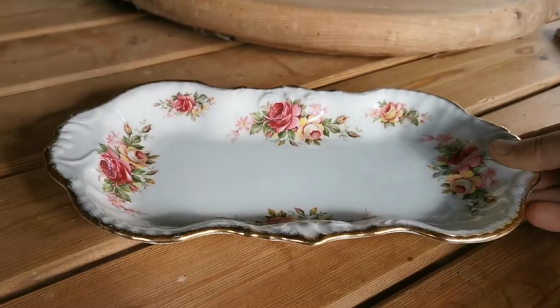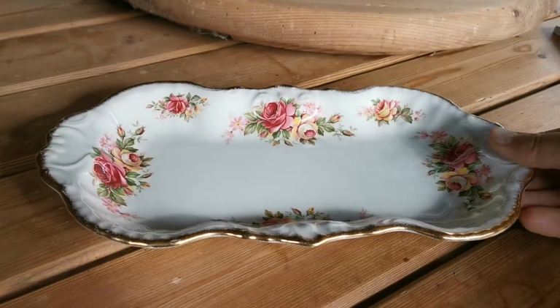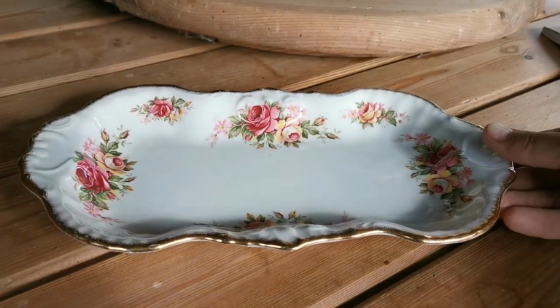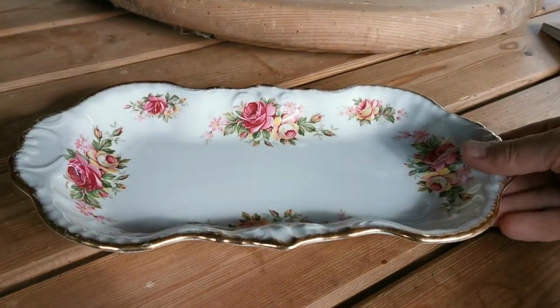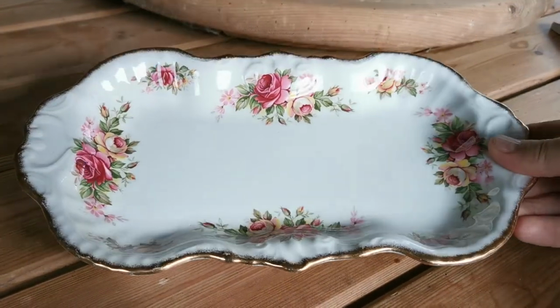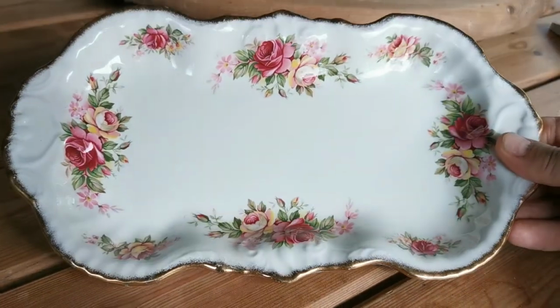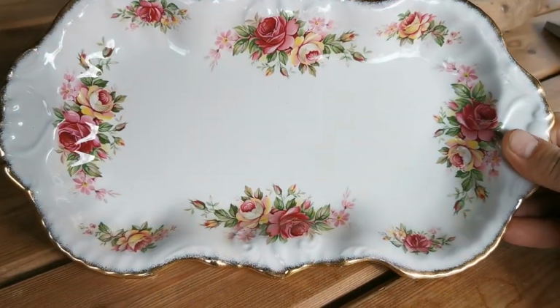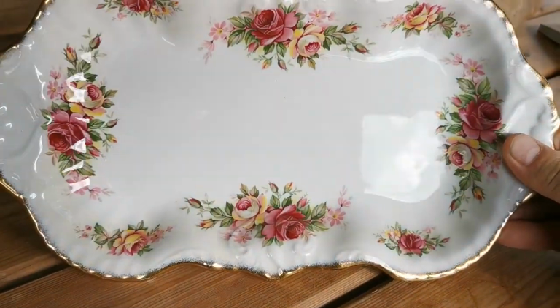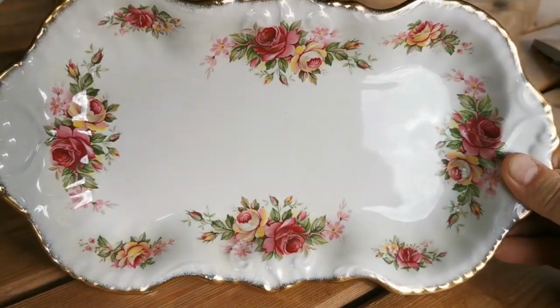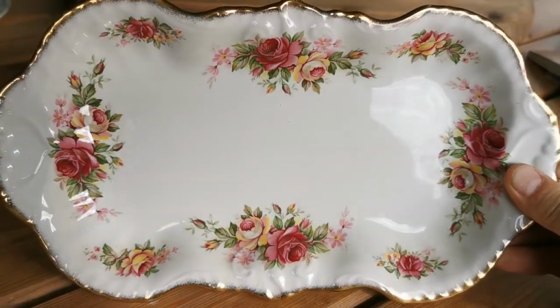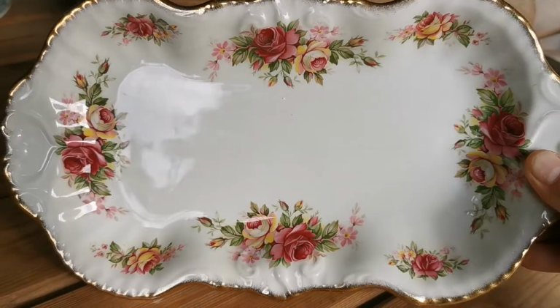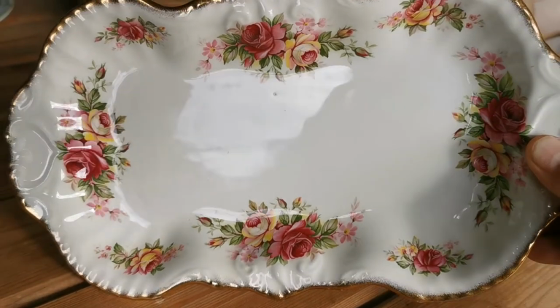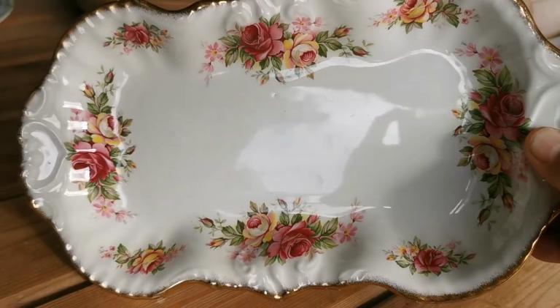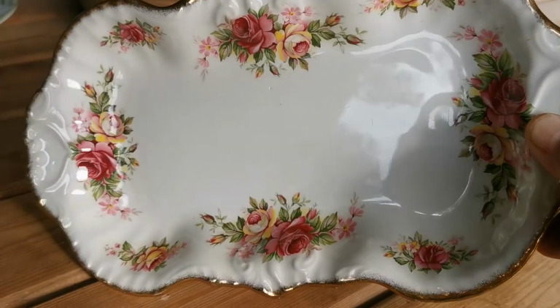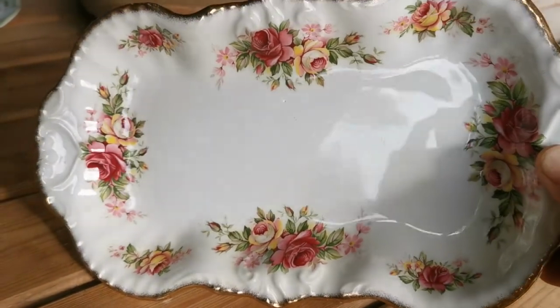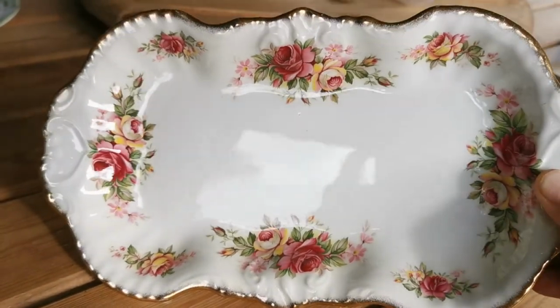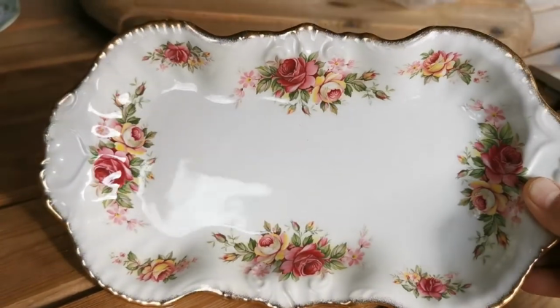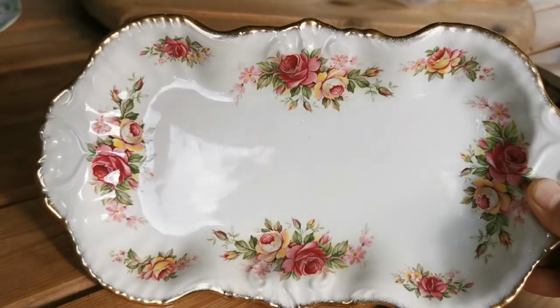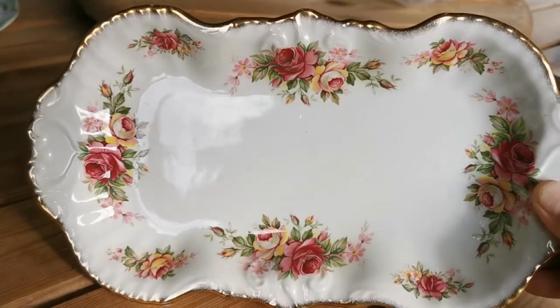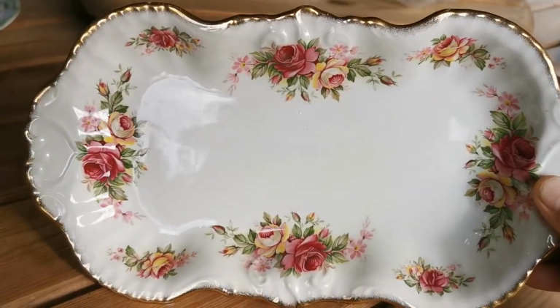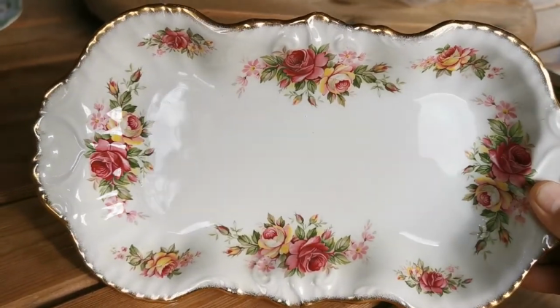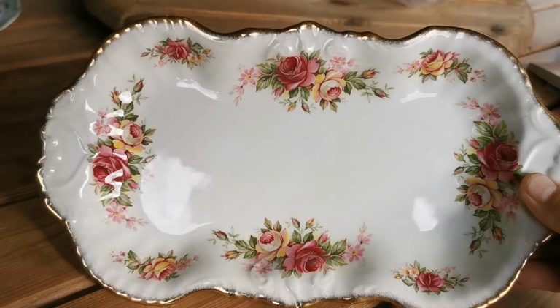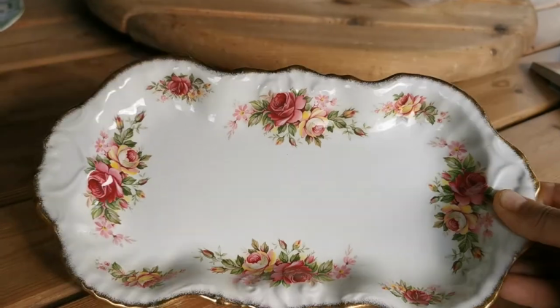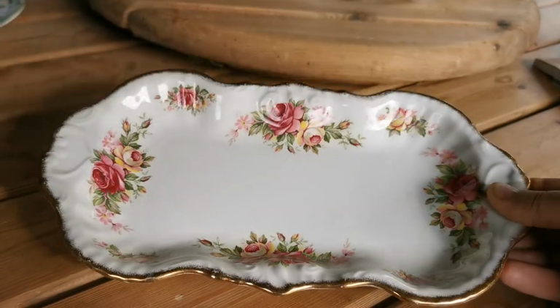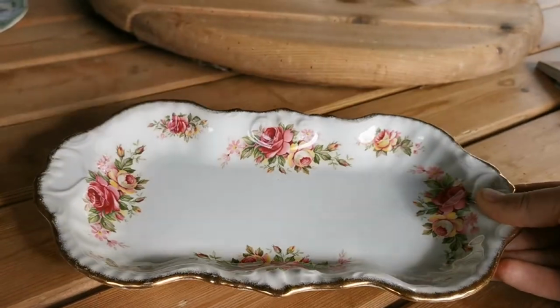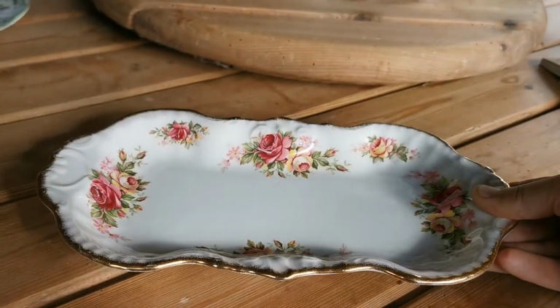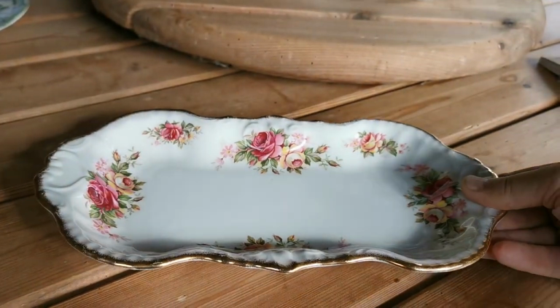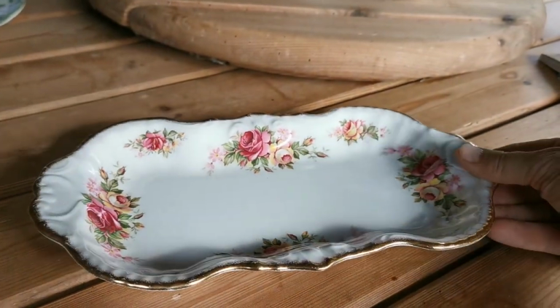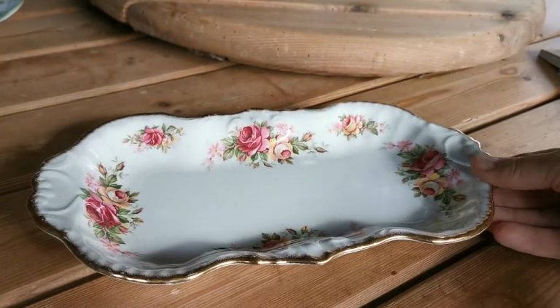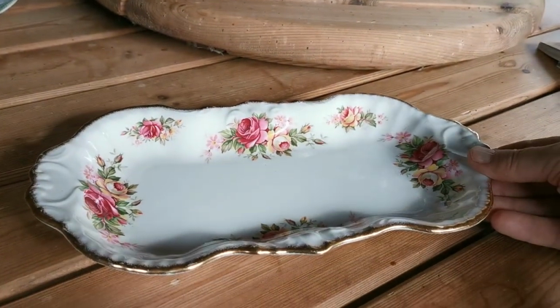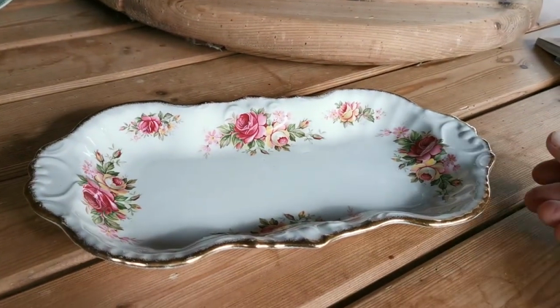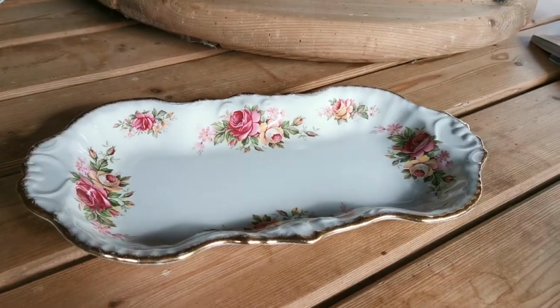No longer in manufacture obviously, but the condition of this tray — if I can just reflect the glaze for you — absolutely superb, near mint condition, as beautiful today as it was when it first came out of the factory all those years ago.